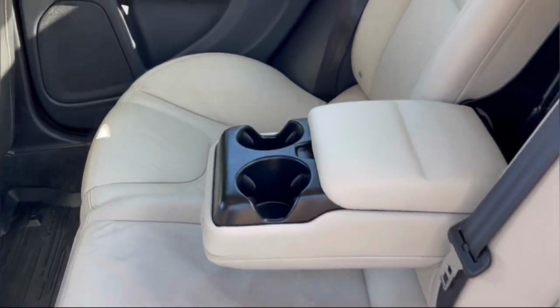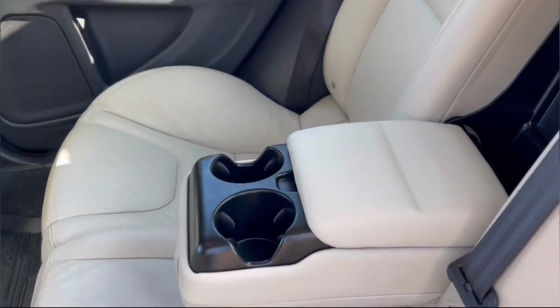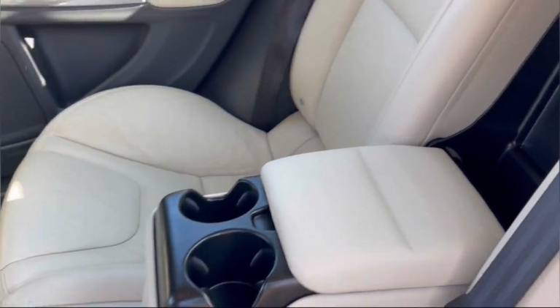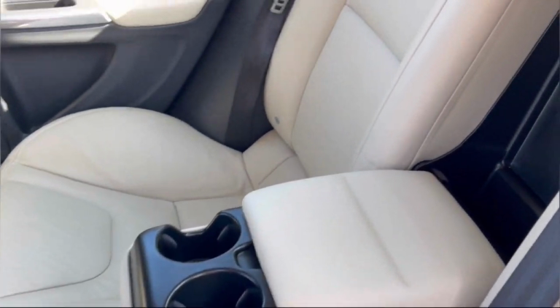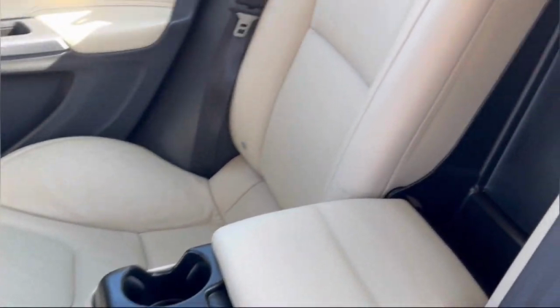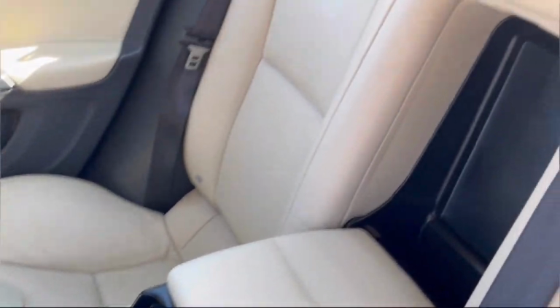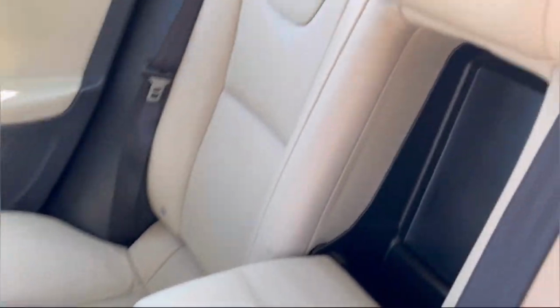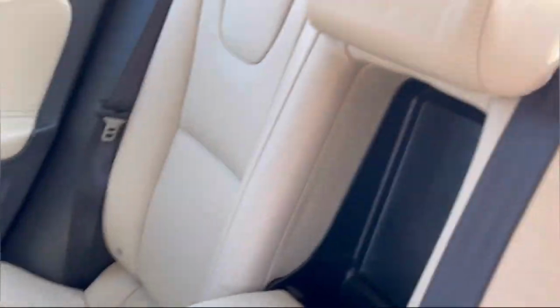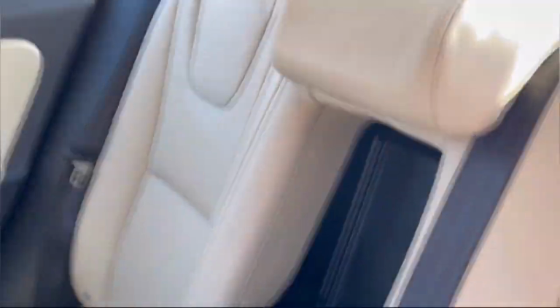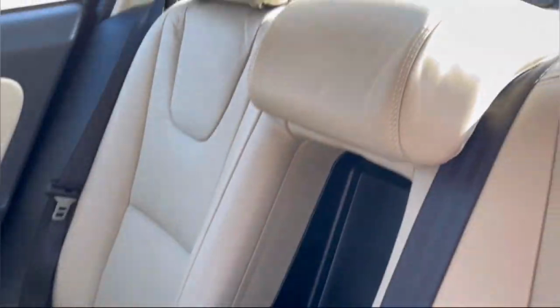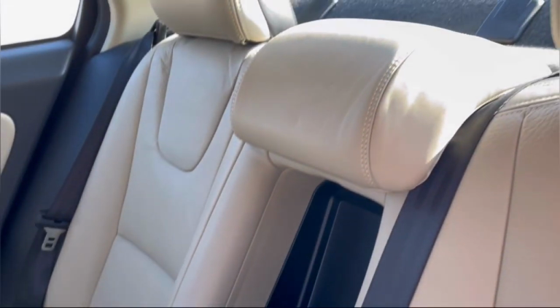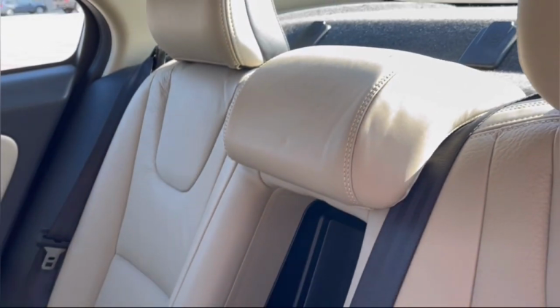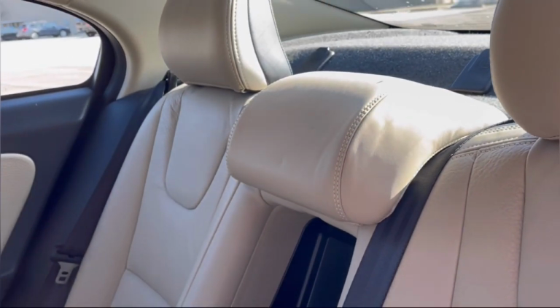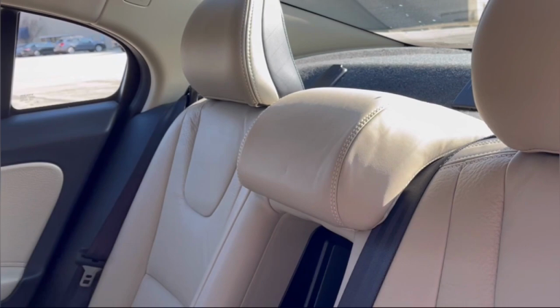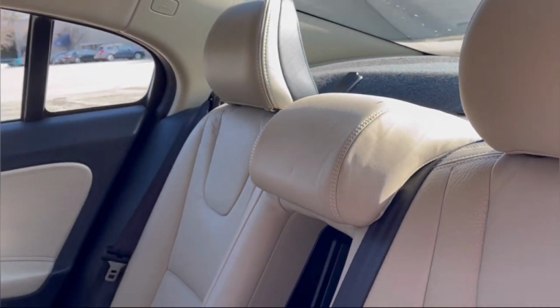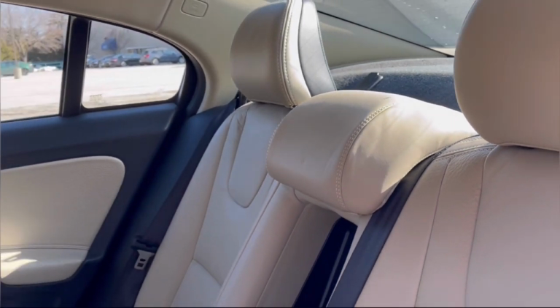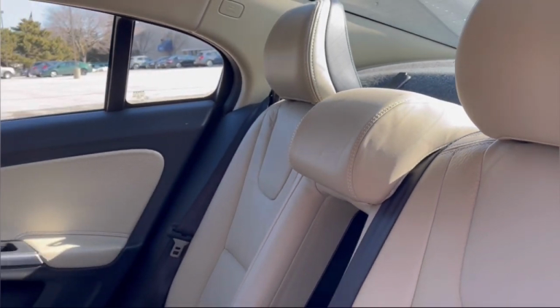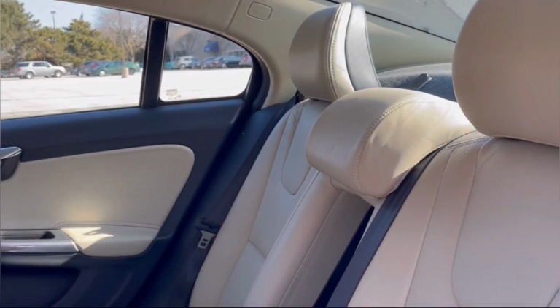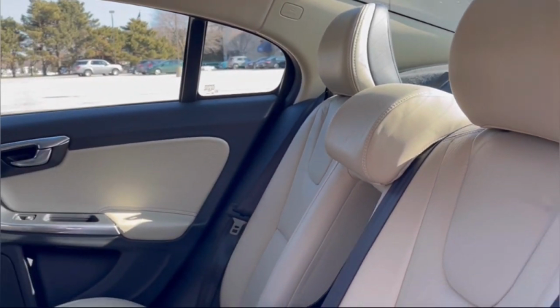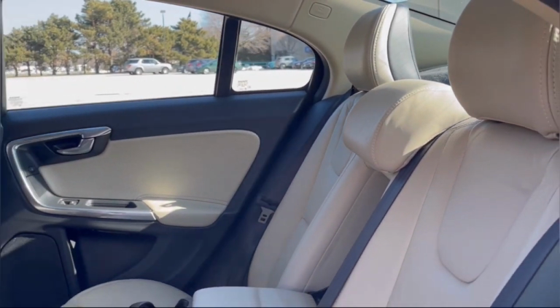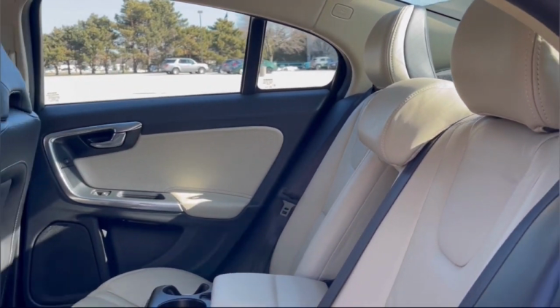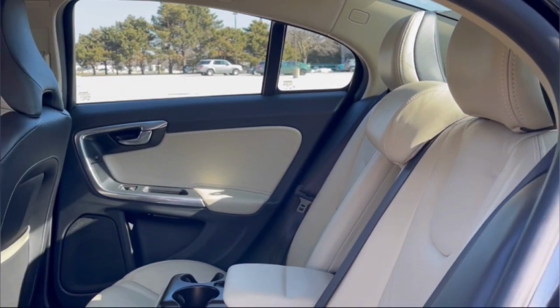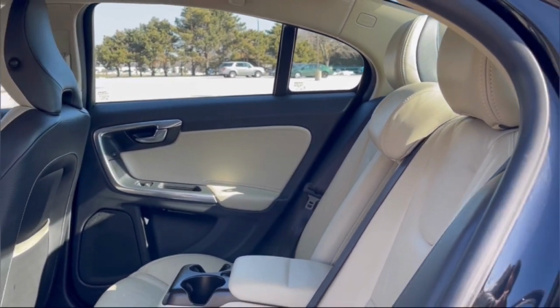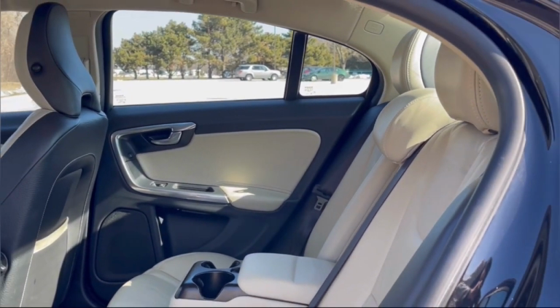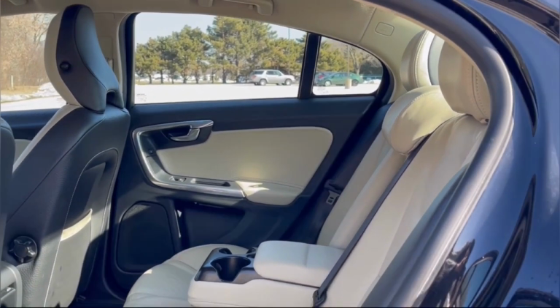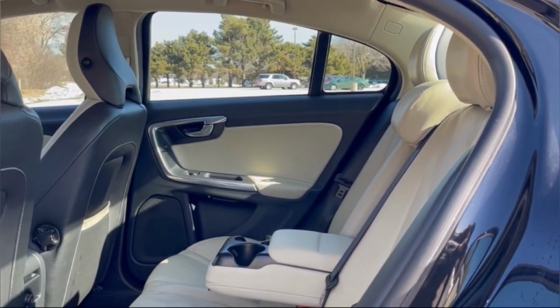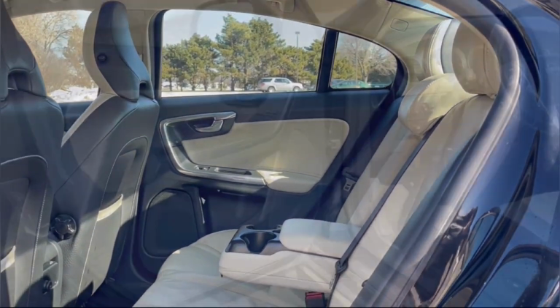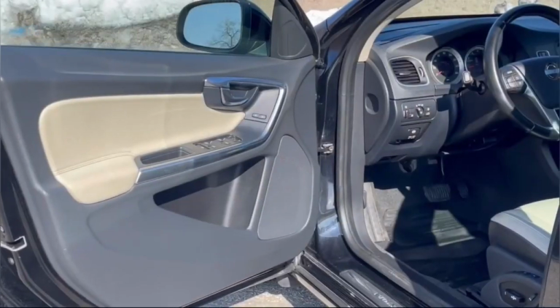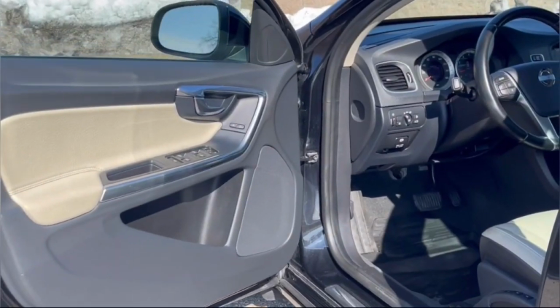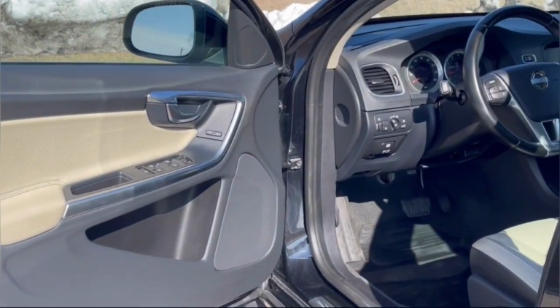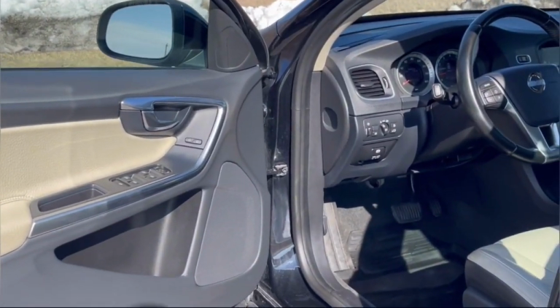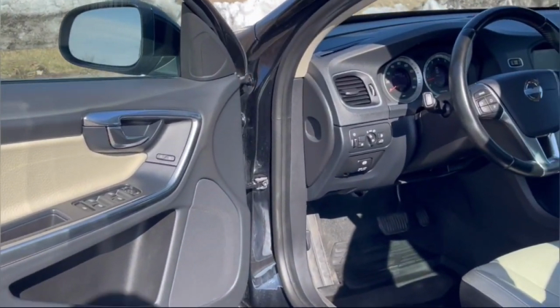Get the security you need and the performance you love in this stylish S60. Our team will give you an outstanding test drive experience. Stop in today.